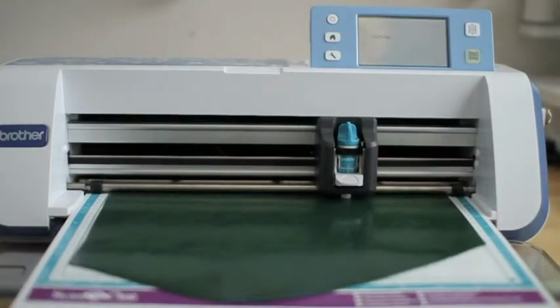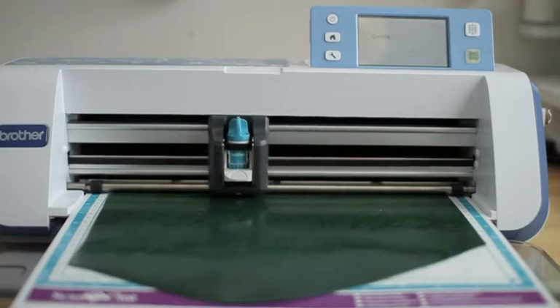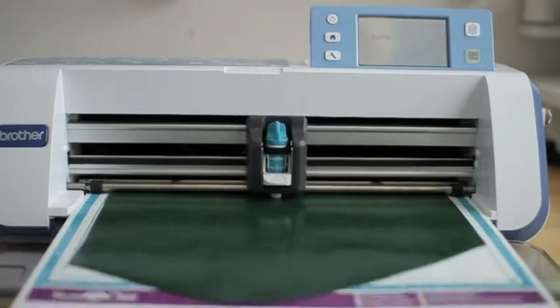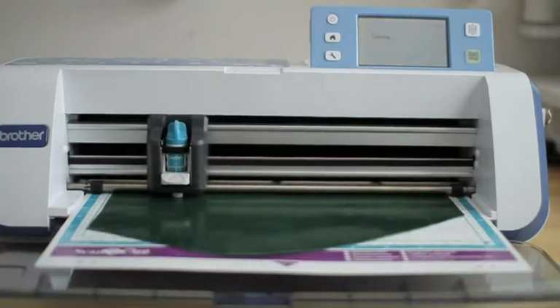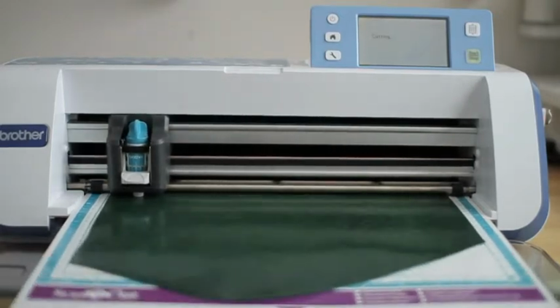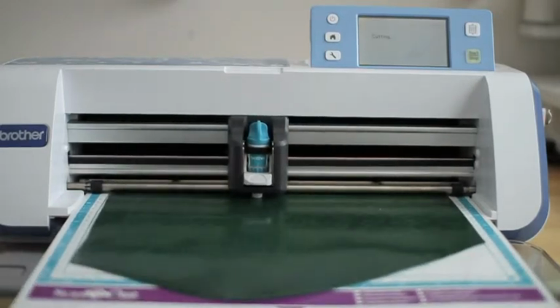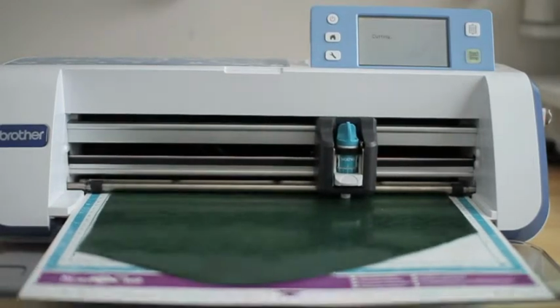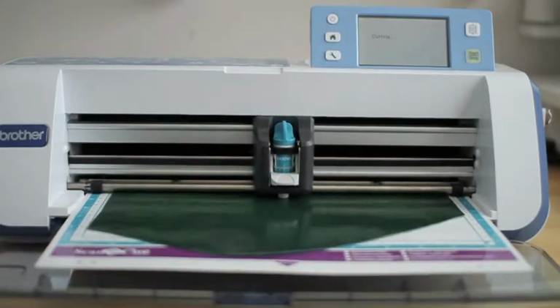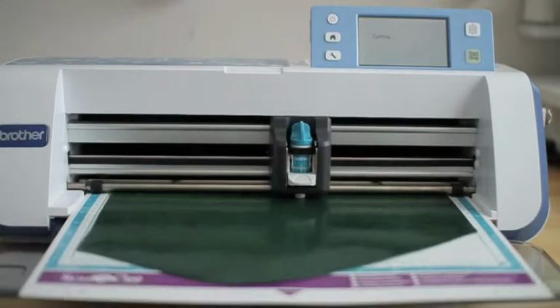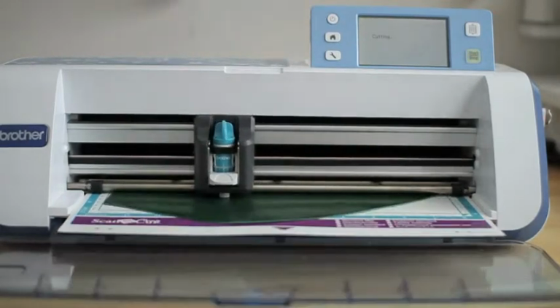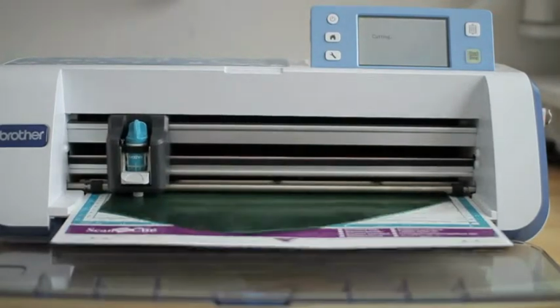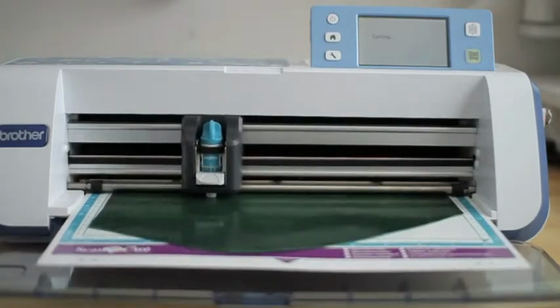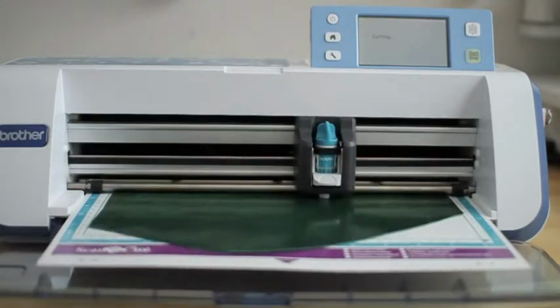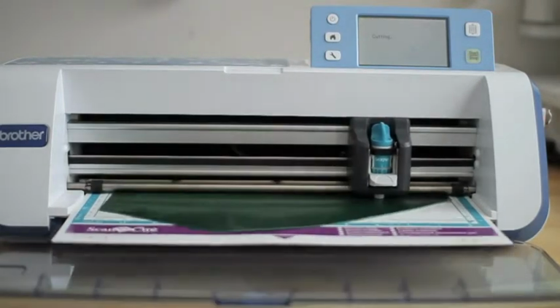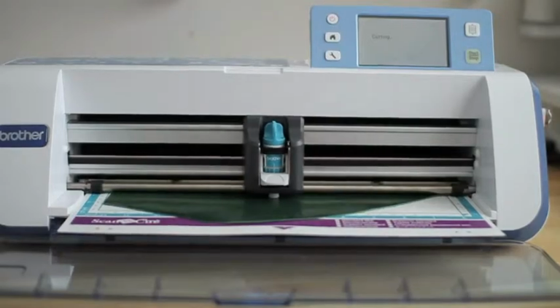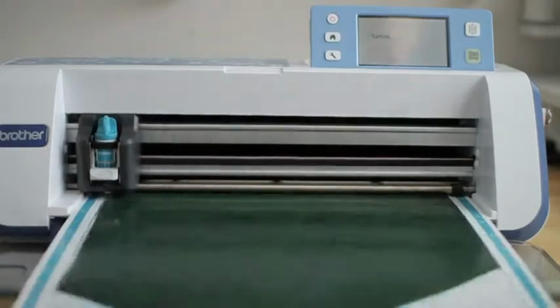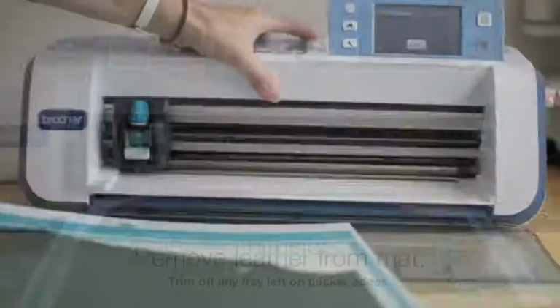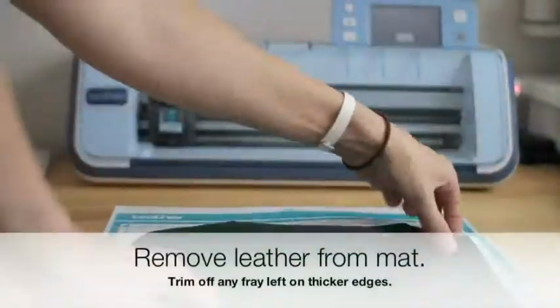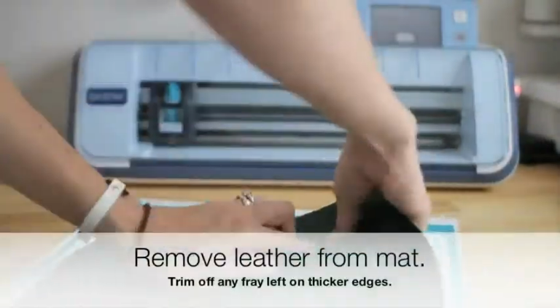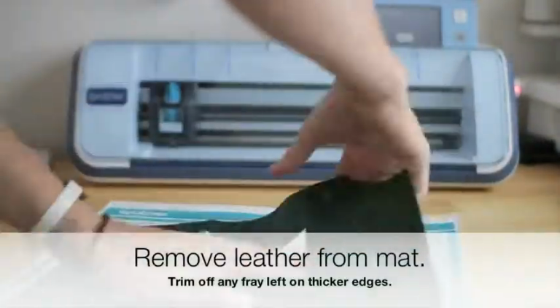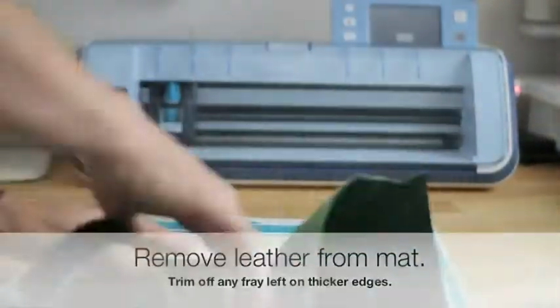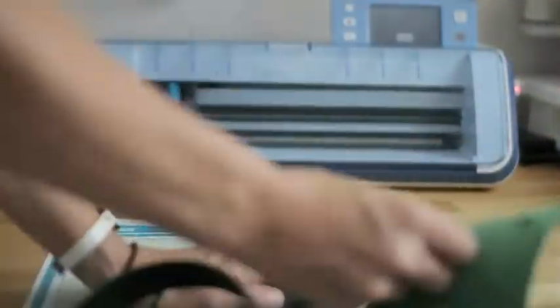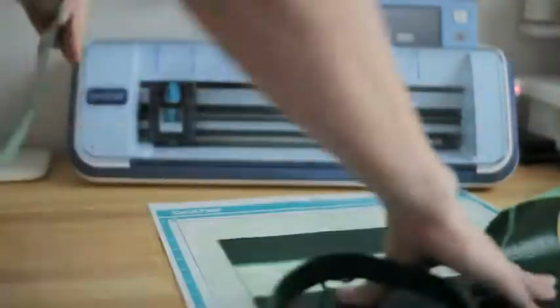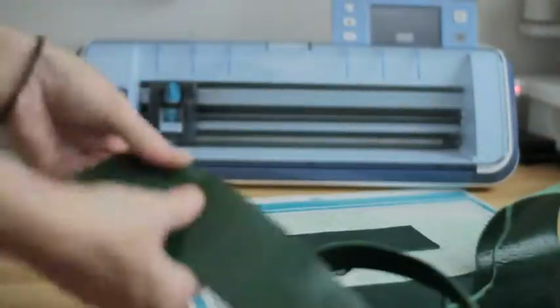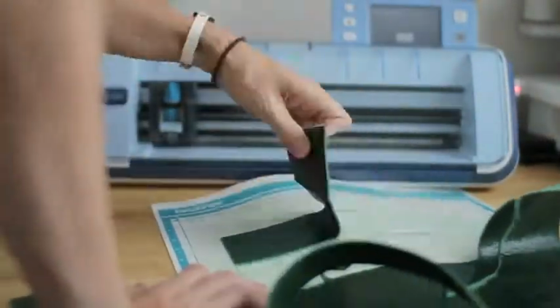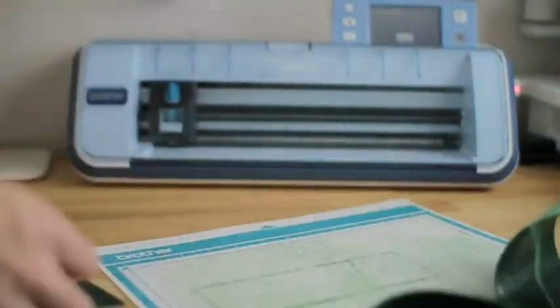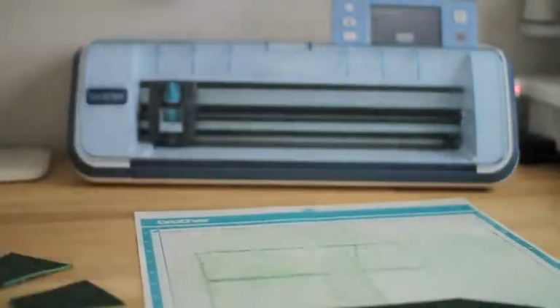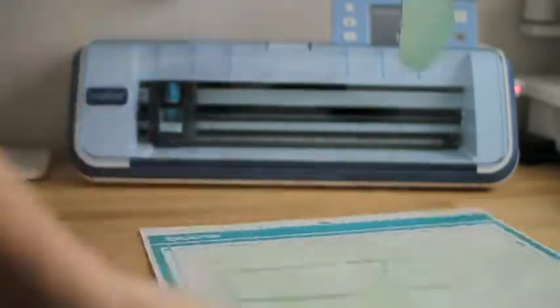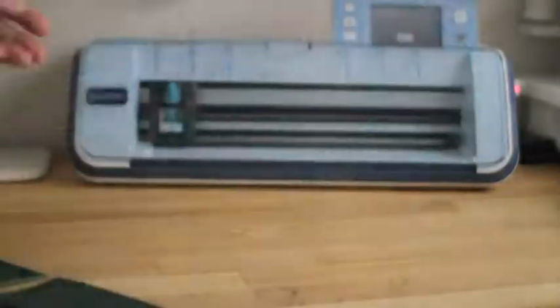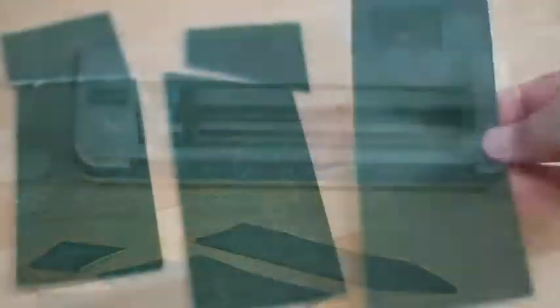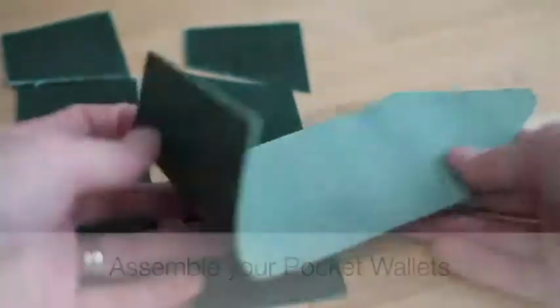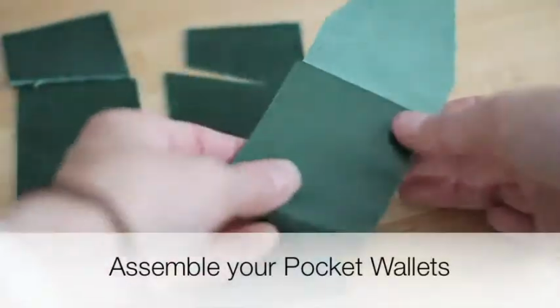I just wanted to show you a quick piece of what the look is.